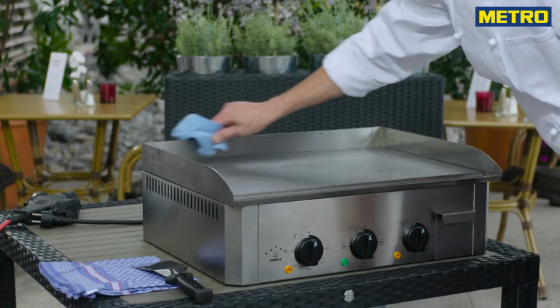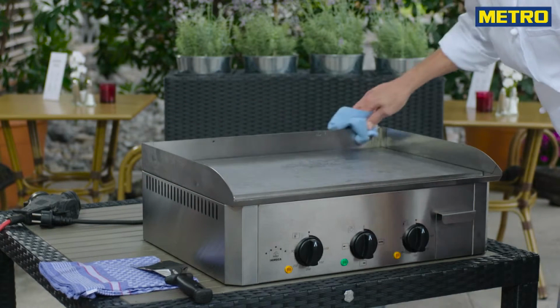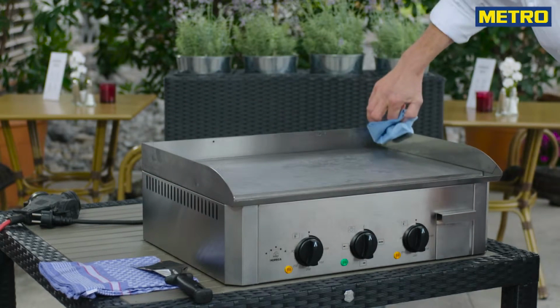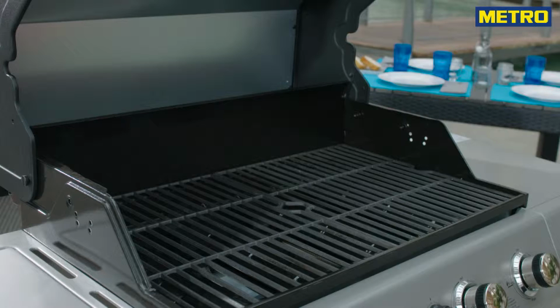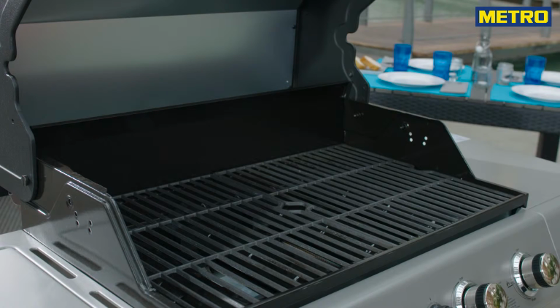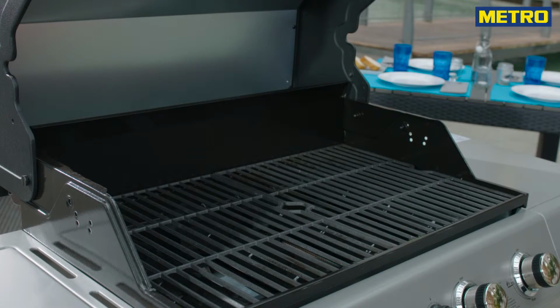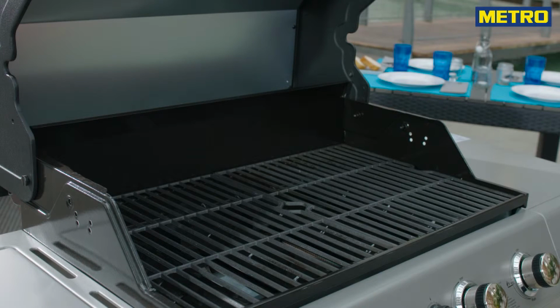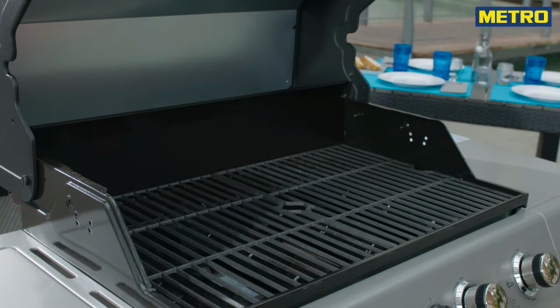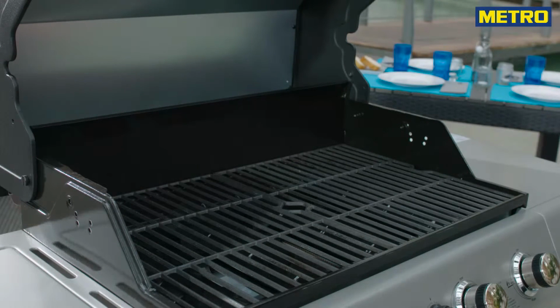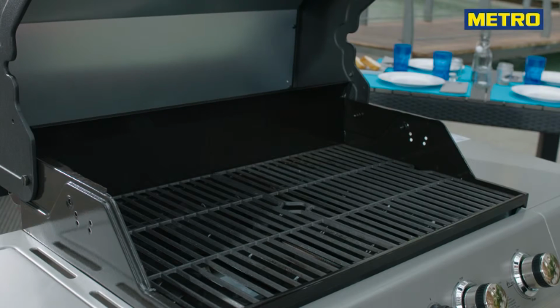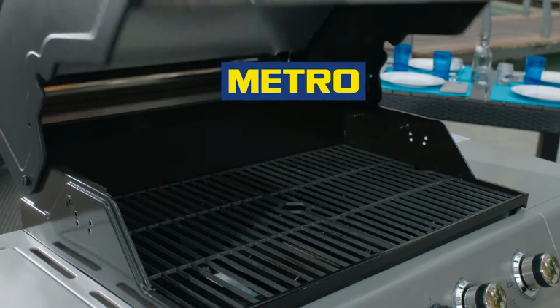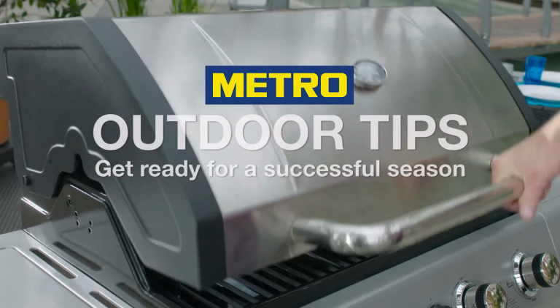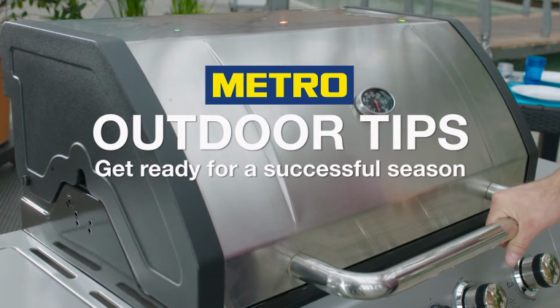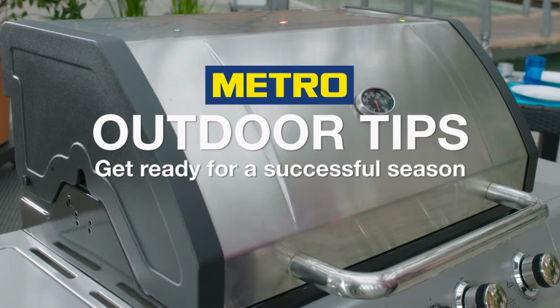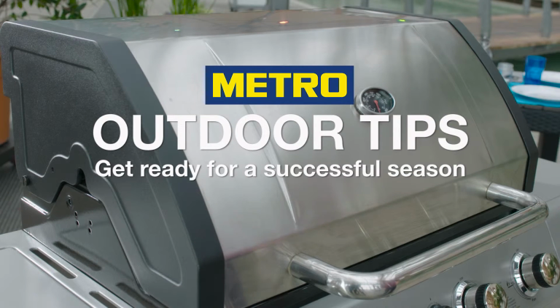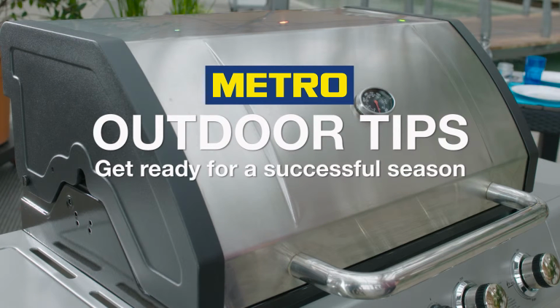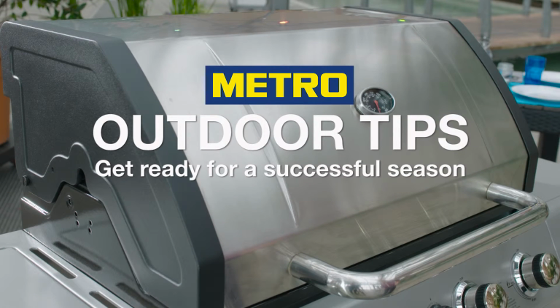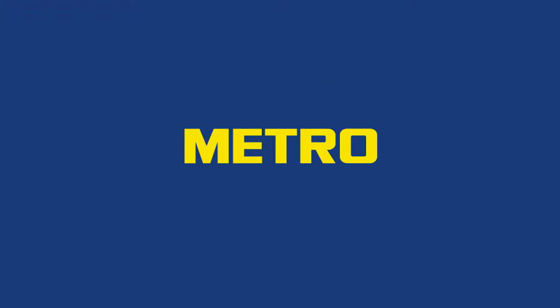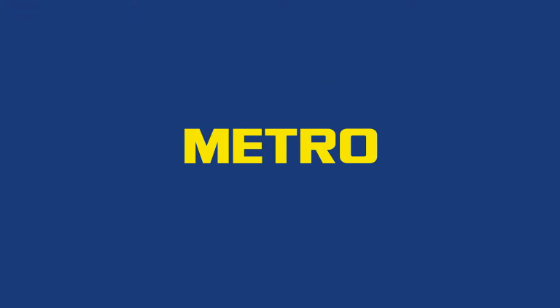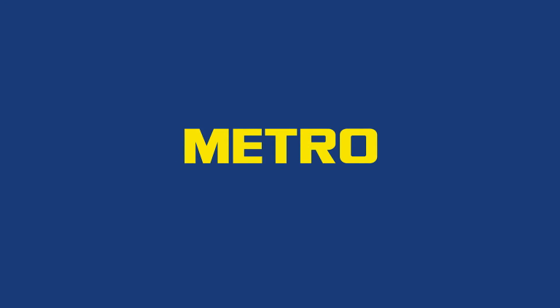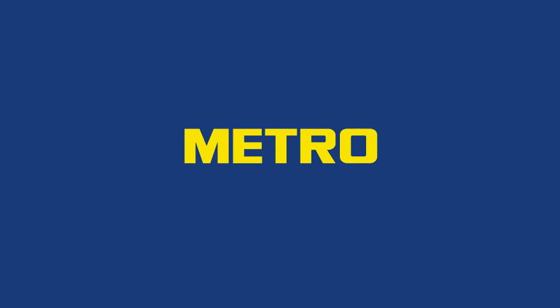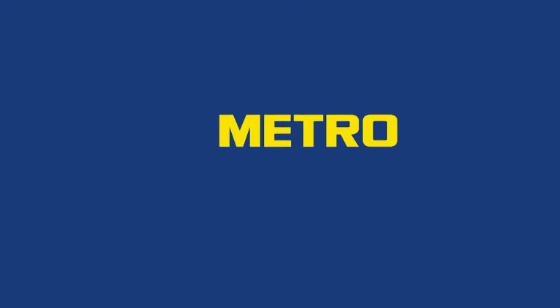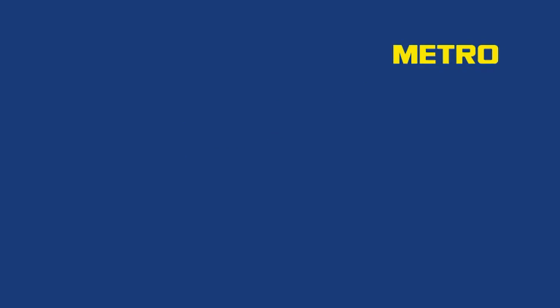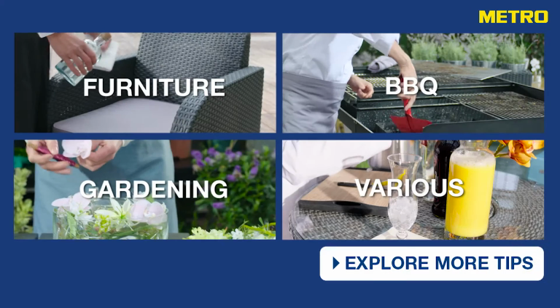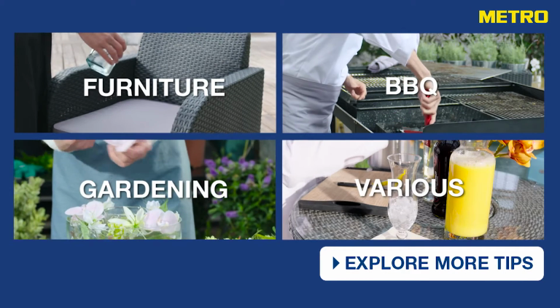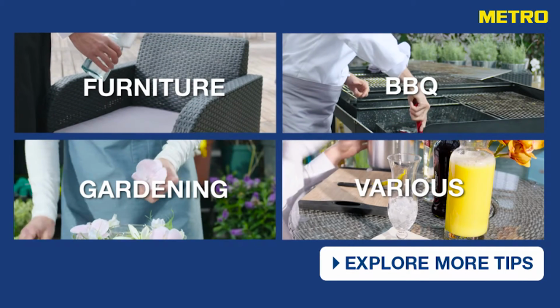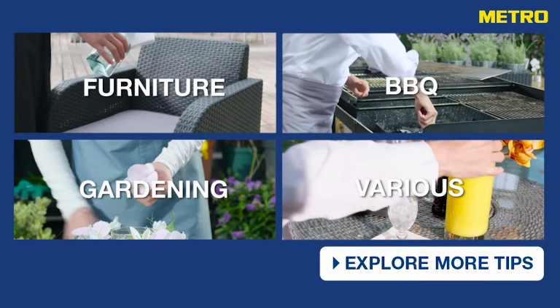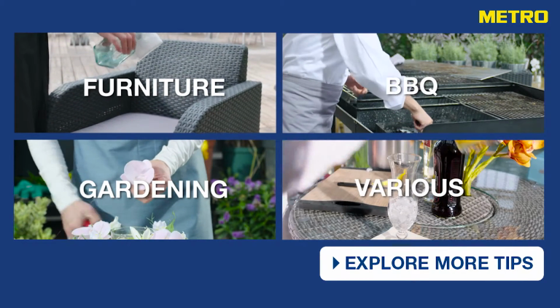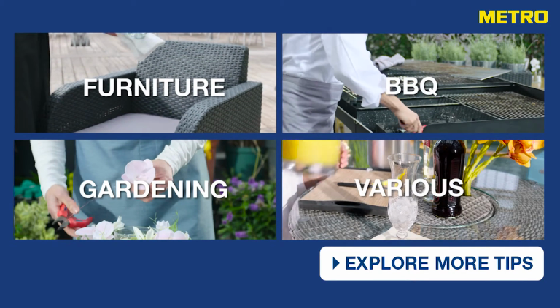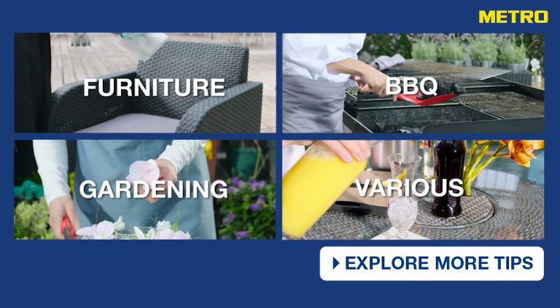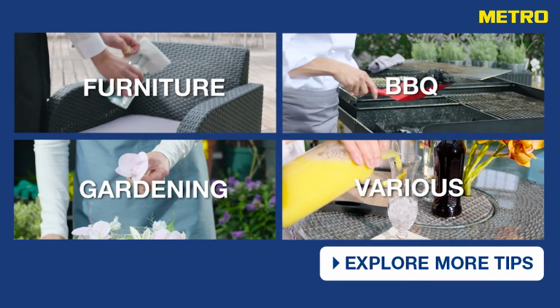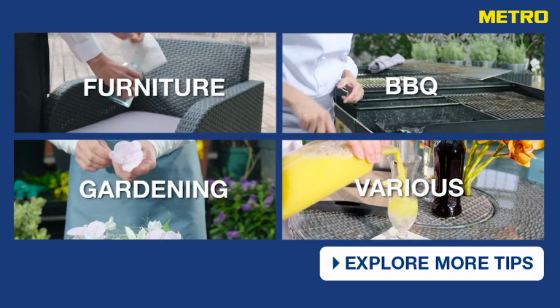If you follow these easy steps your grill won't fail you. Discover the Metro tips for professionals with these videos.